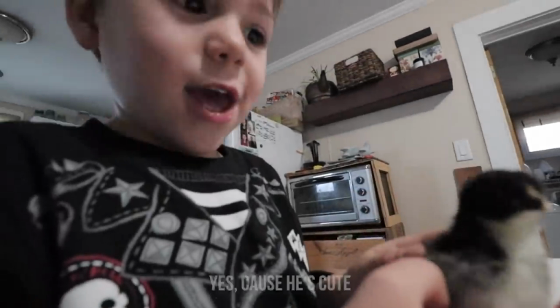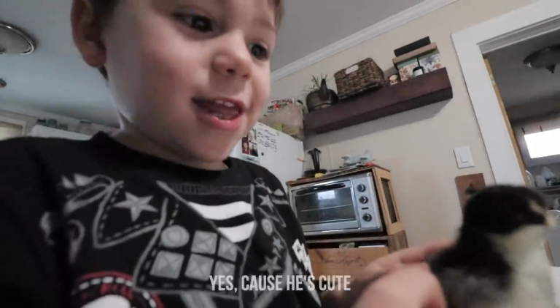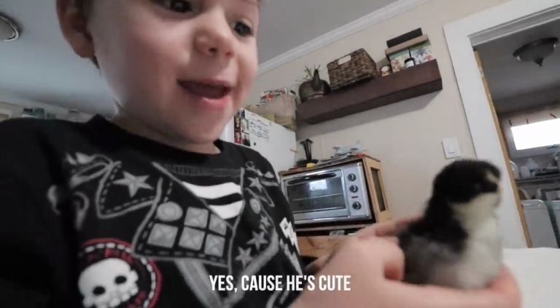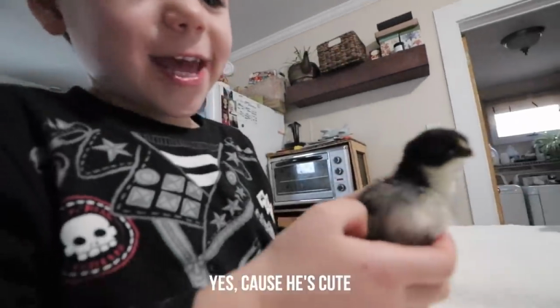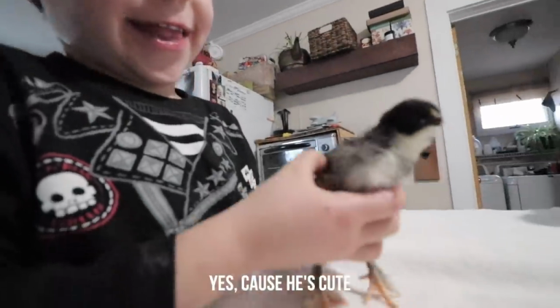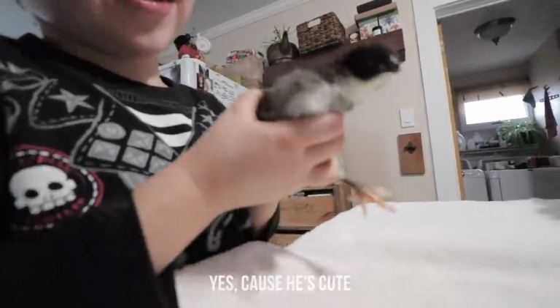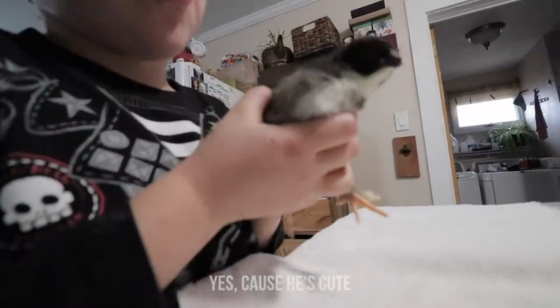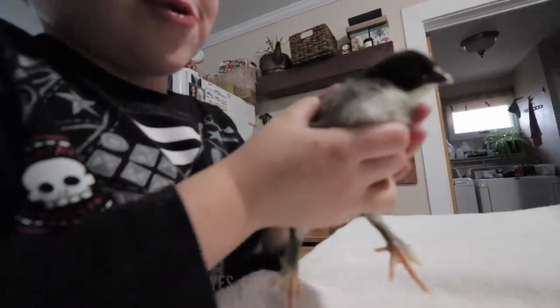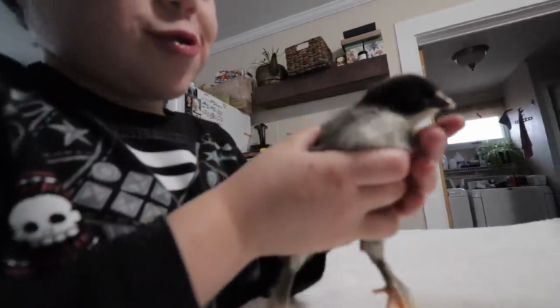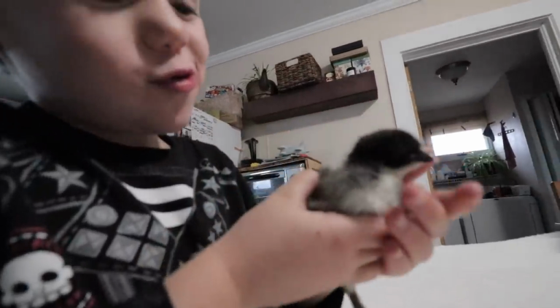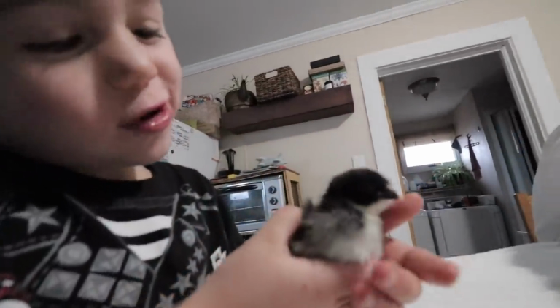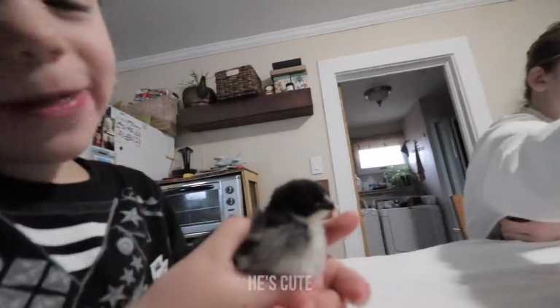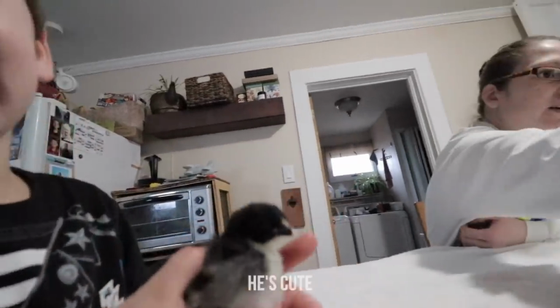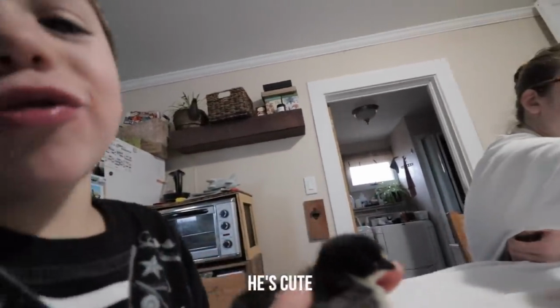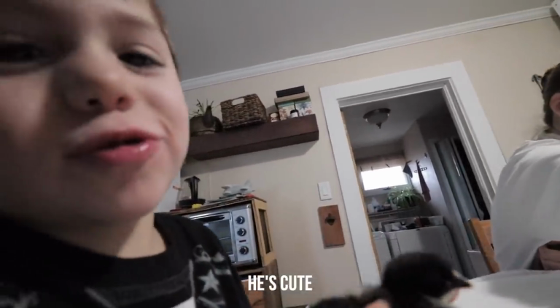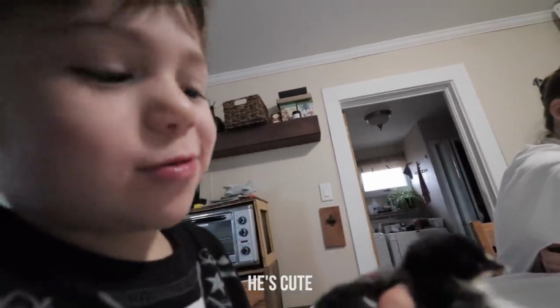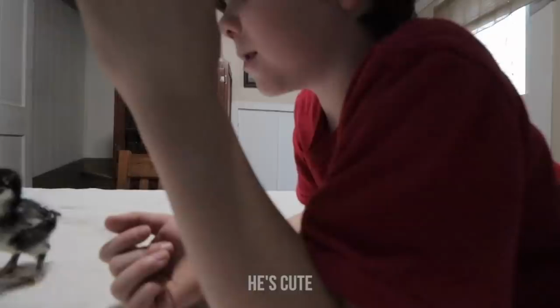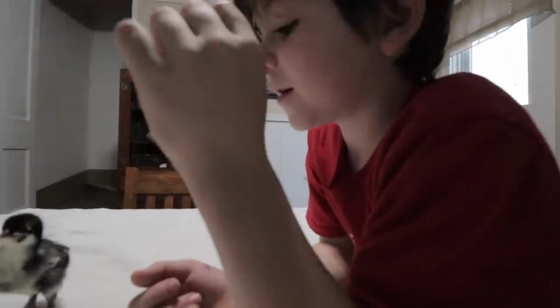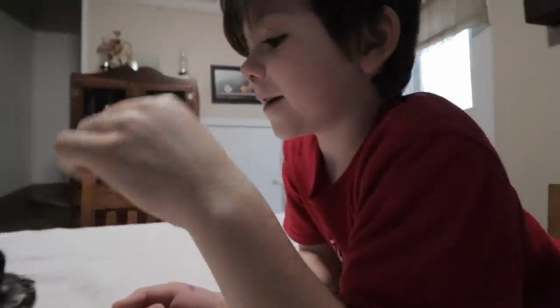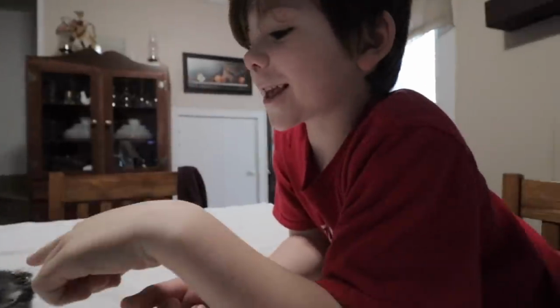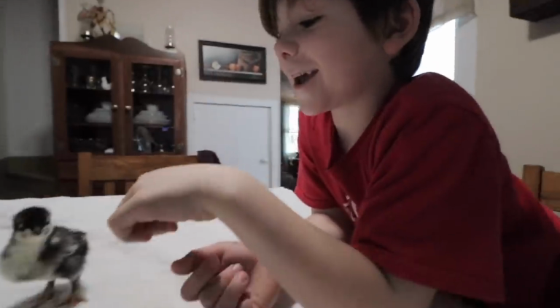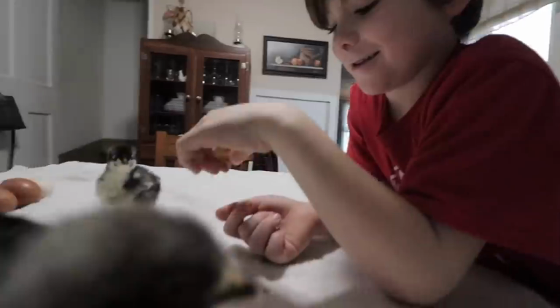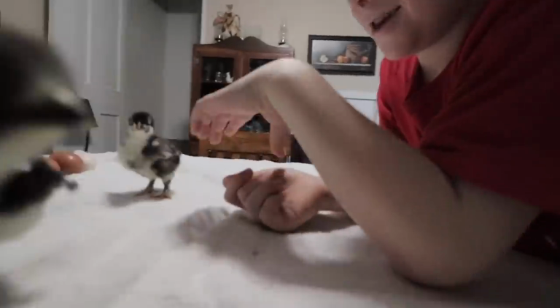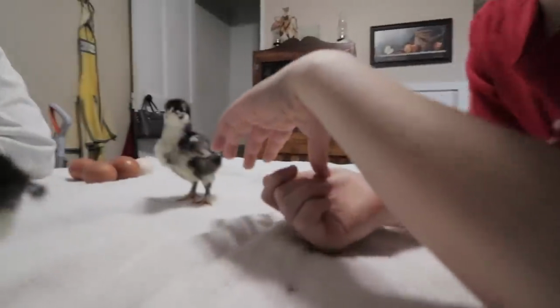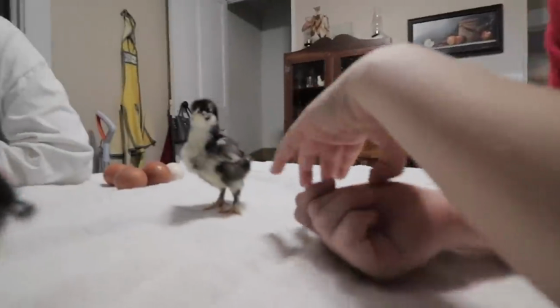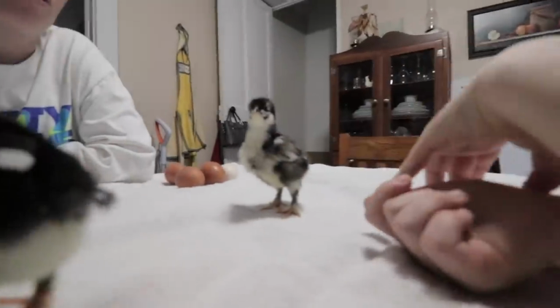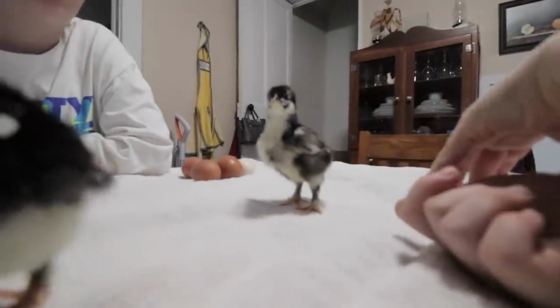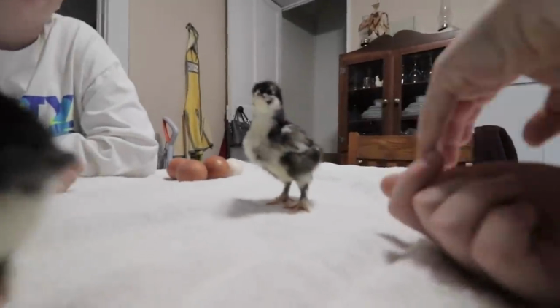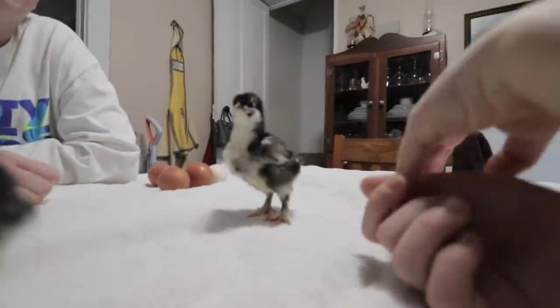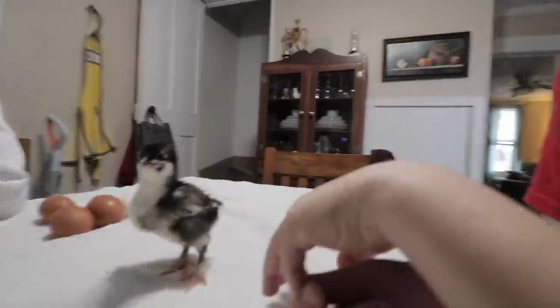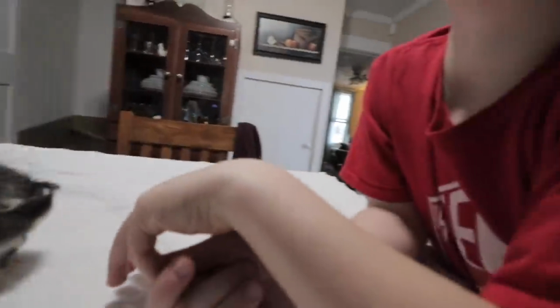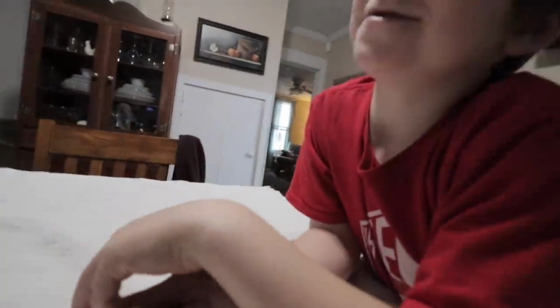Do you like yours? Yes! Tessie! It's cute! What is your favorite, Eli? This guy. Is it a guy or a girl? I don't know.